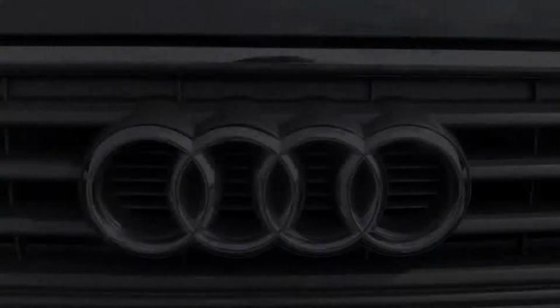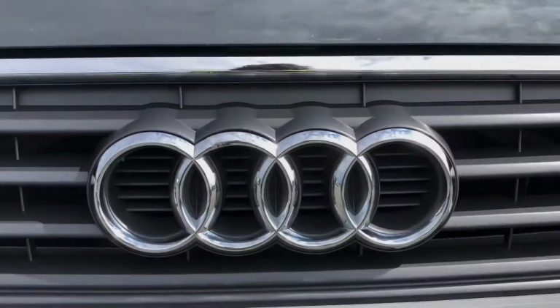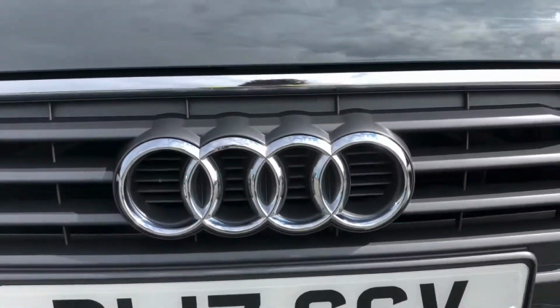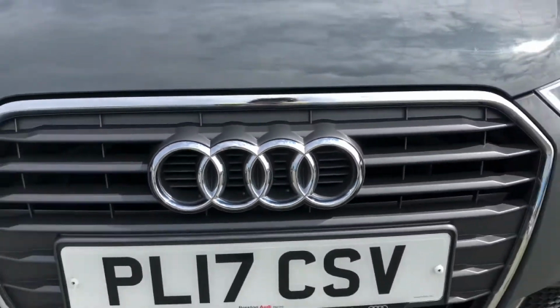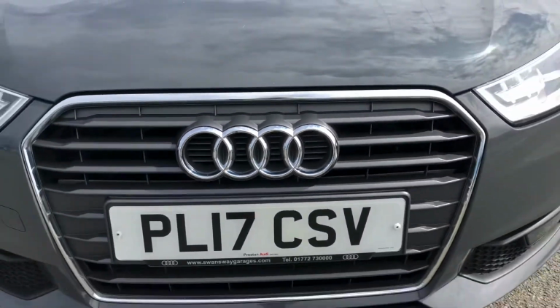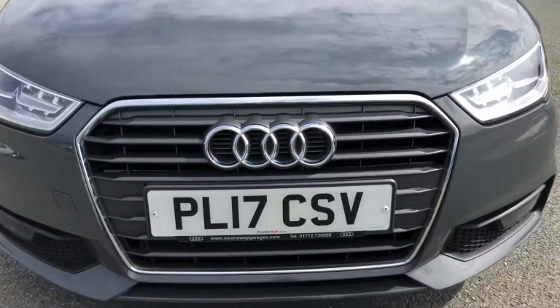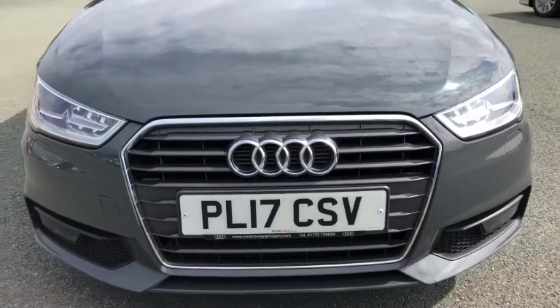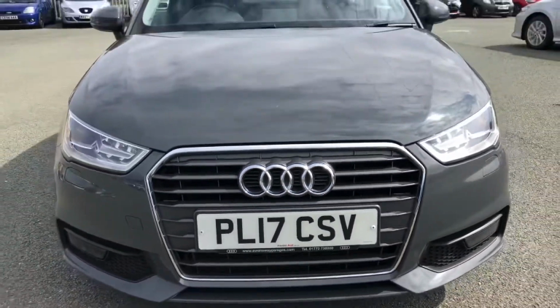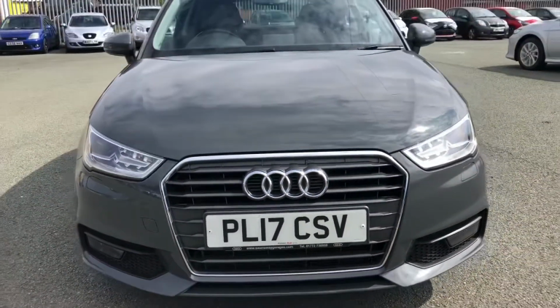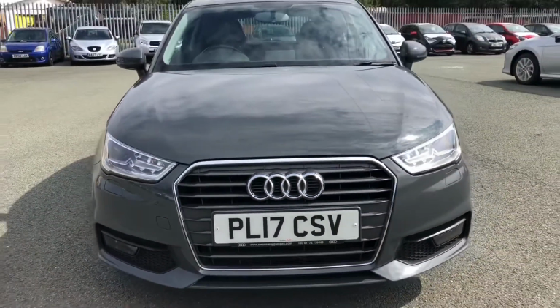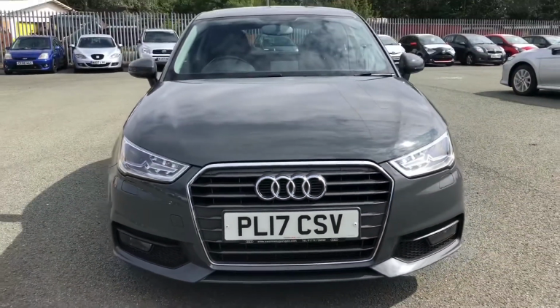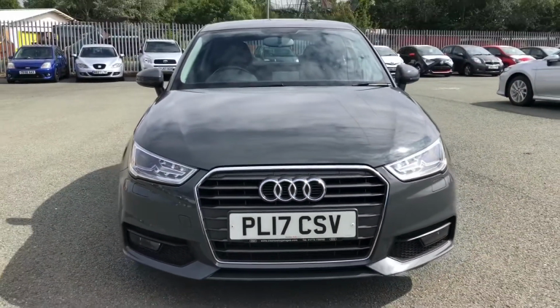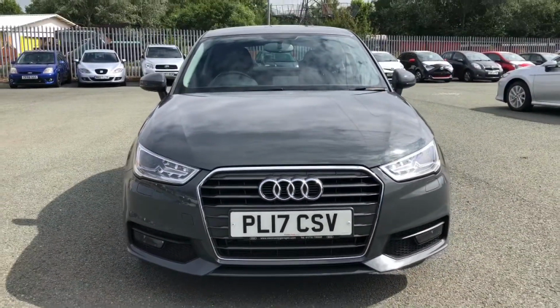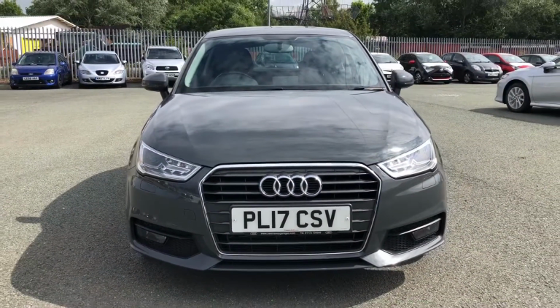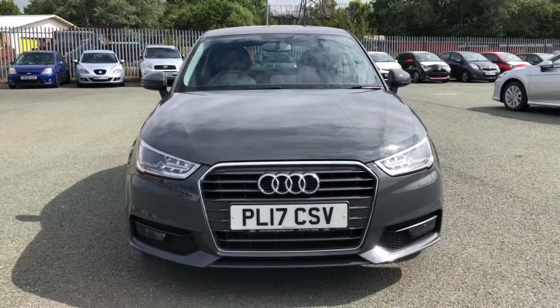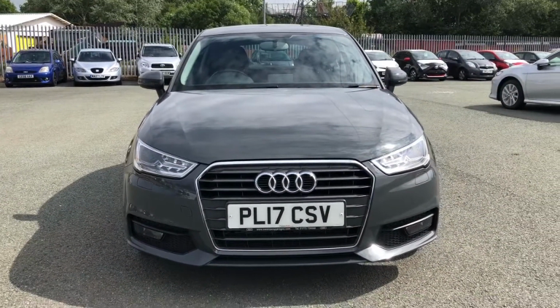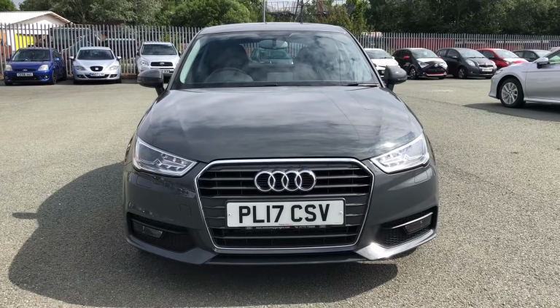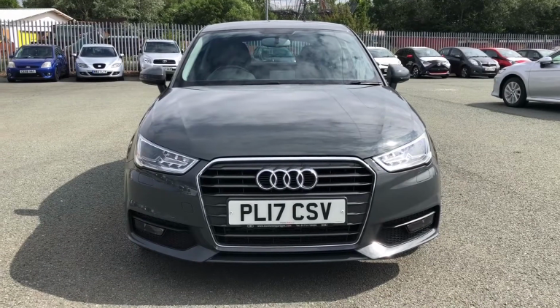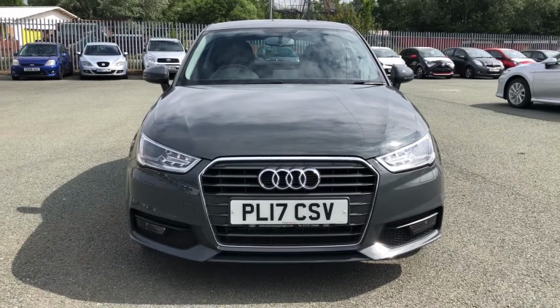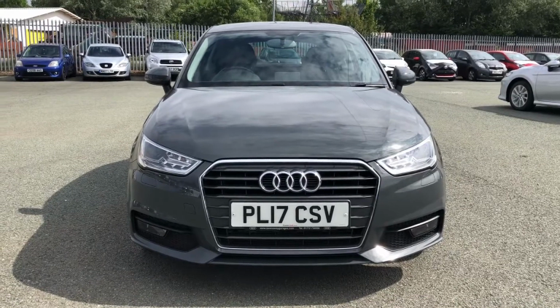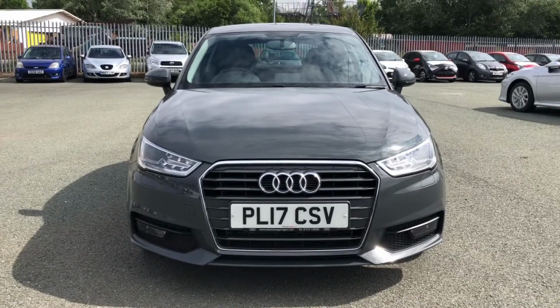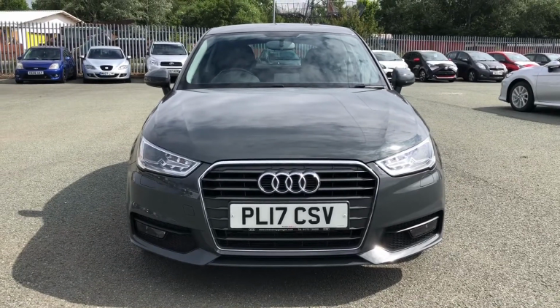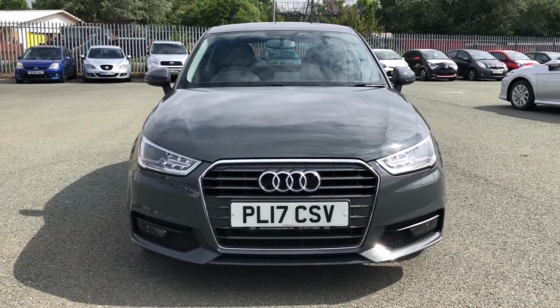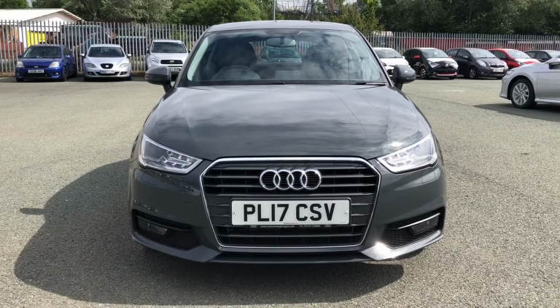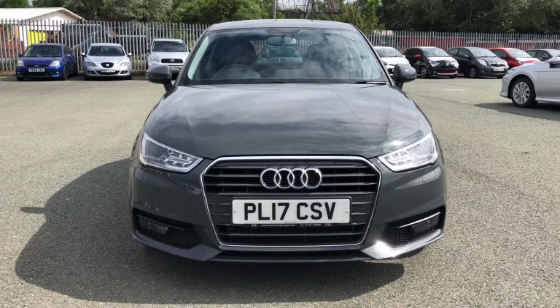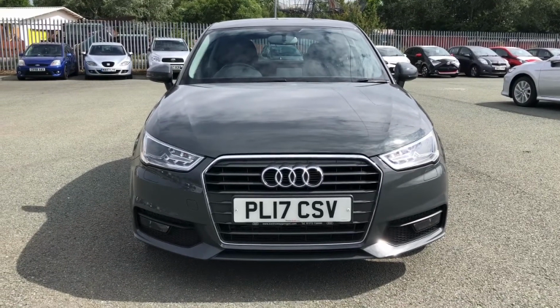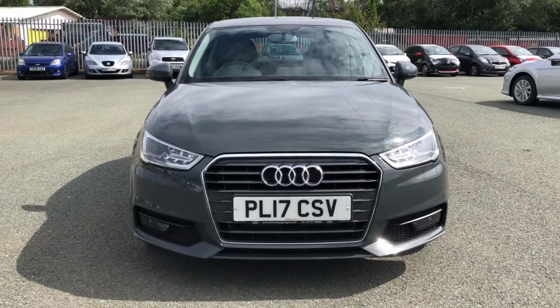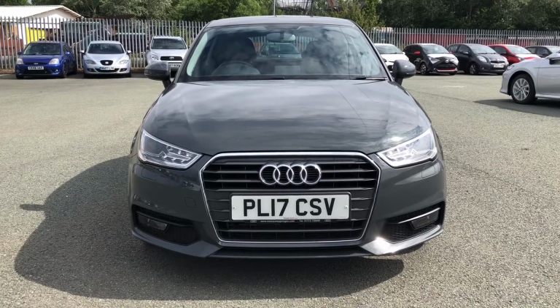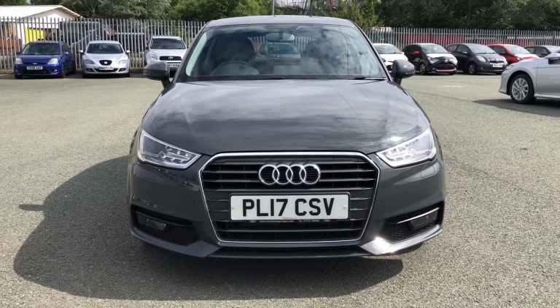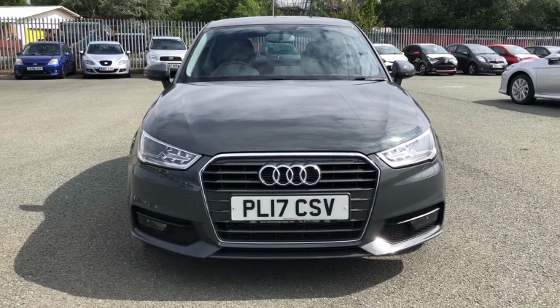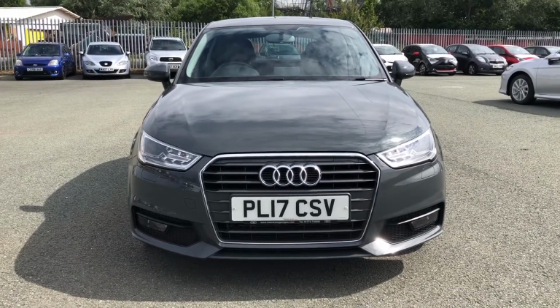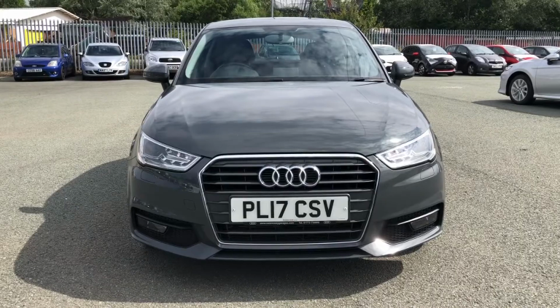Hi, this is Habib from Preston Audi and this is the Audi A1 Sport. This model has a 1.4 TFSI engine with 125 PS and the slick 6-speed manual gearbox, delivering a sporty yet engaging drive.